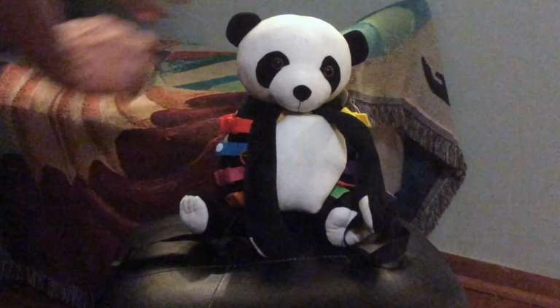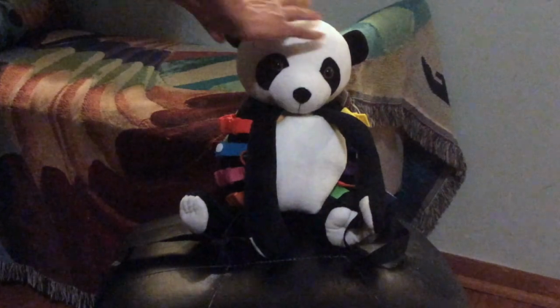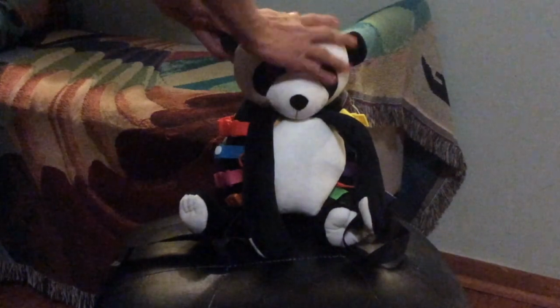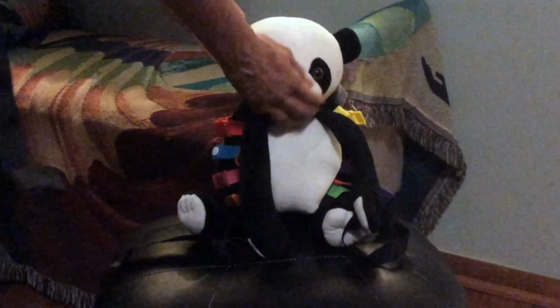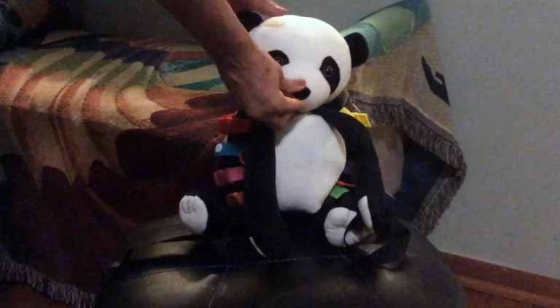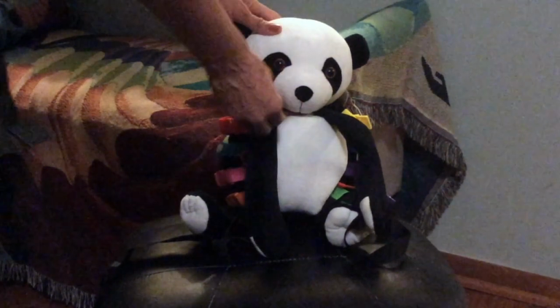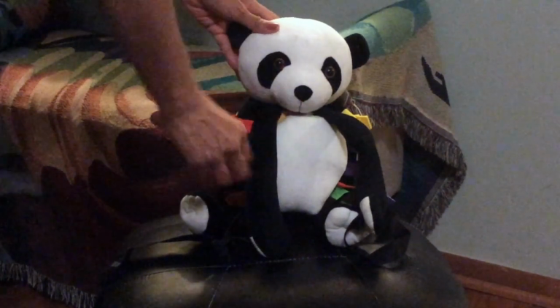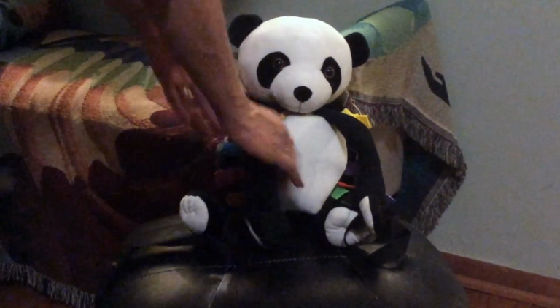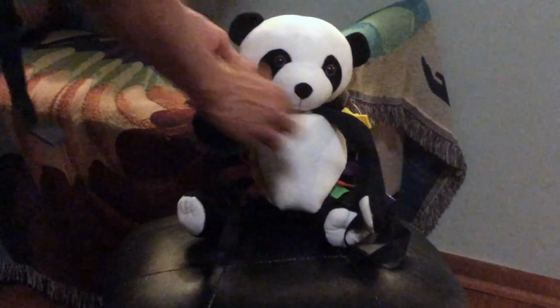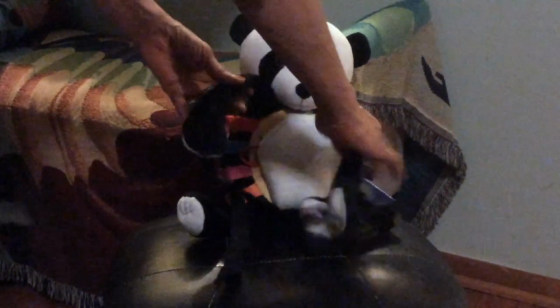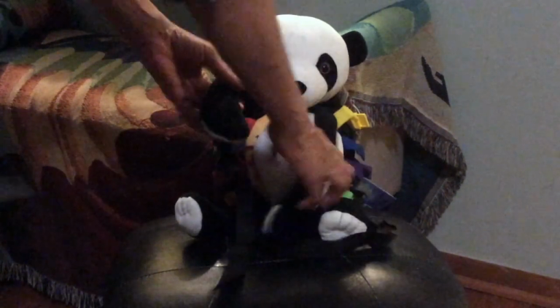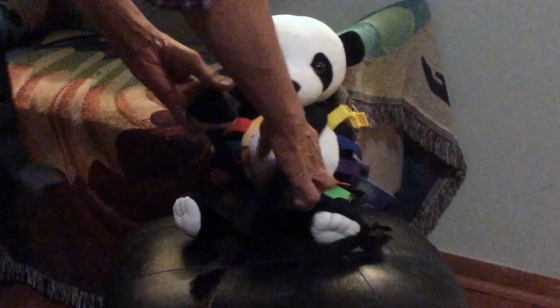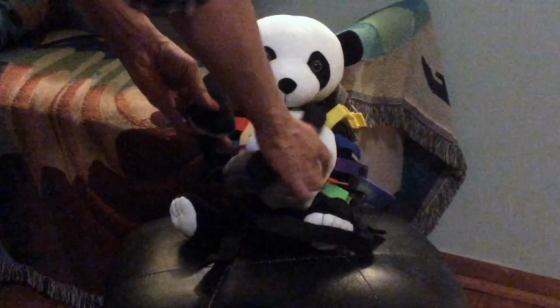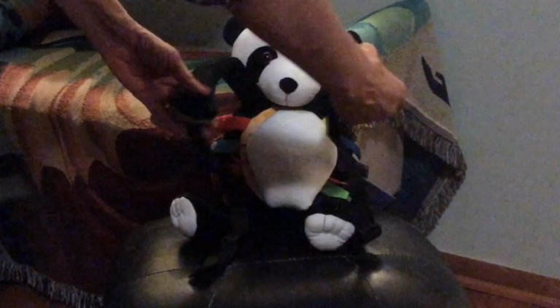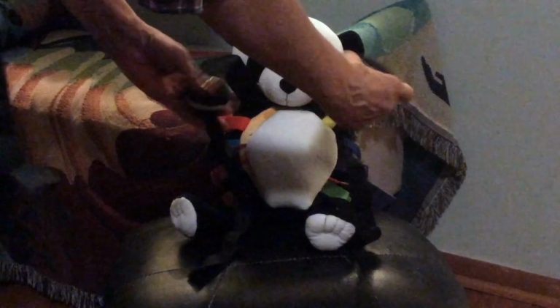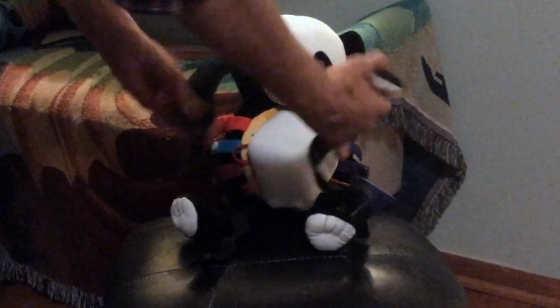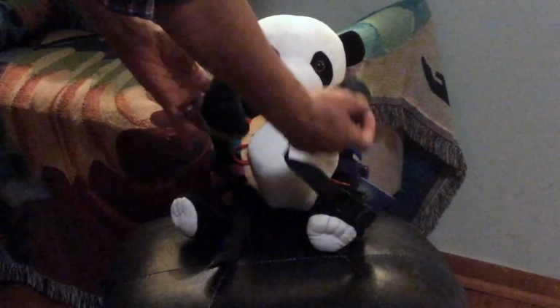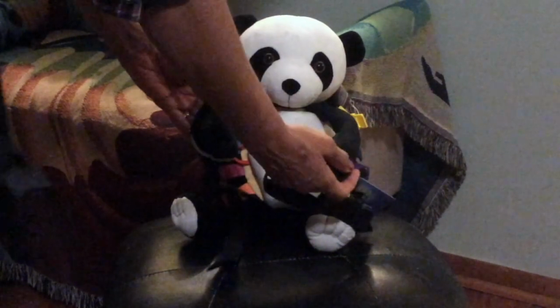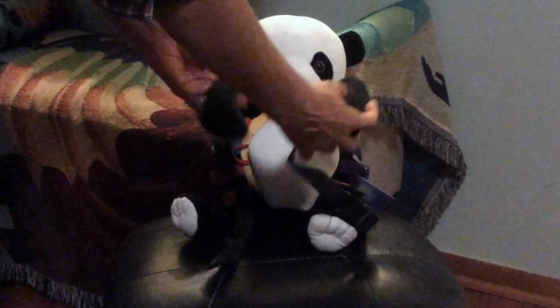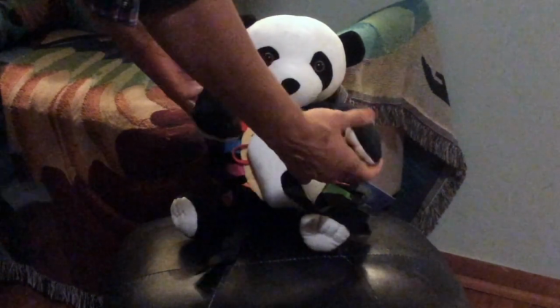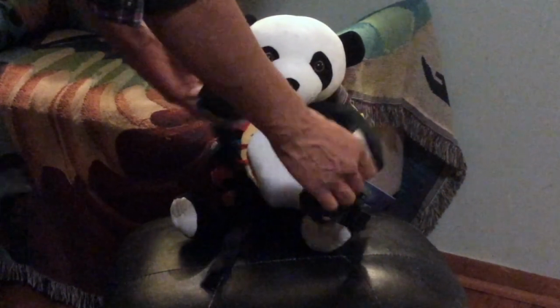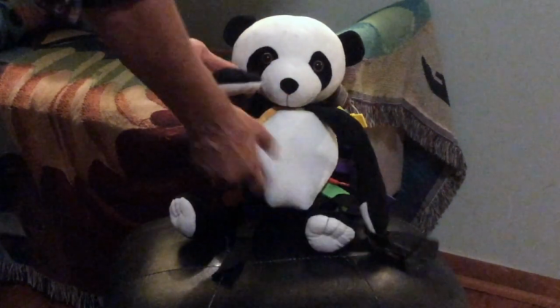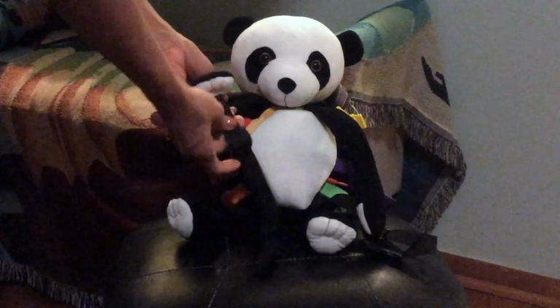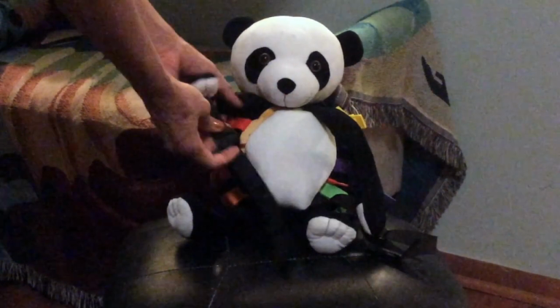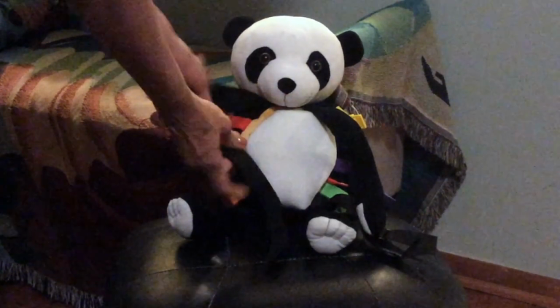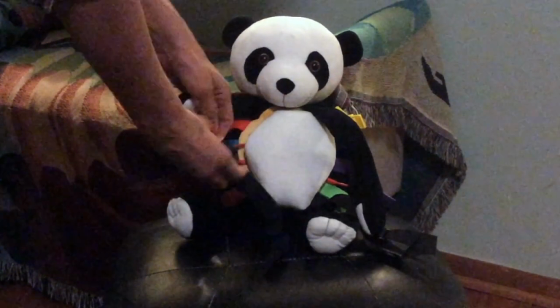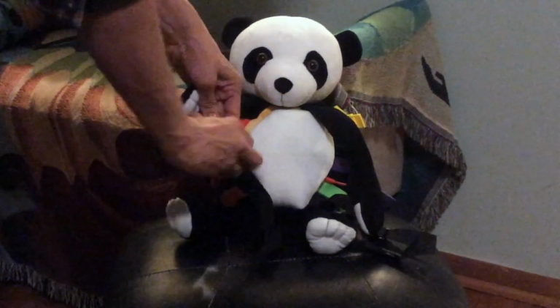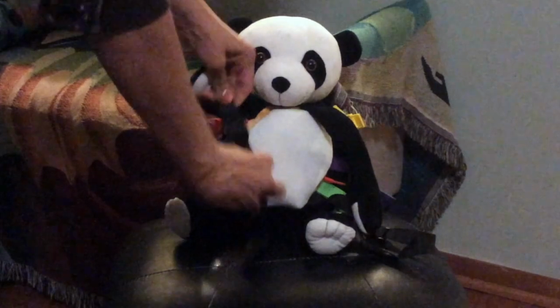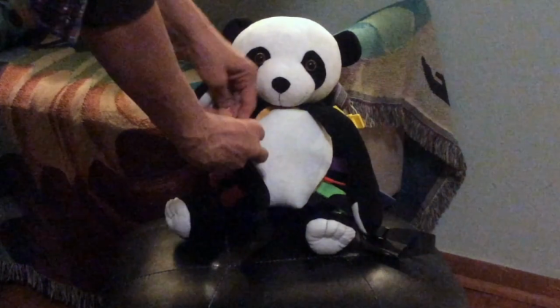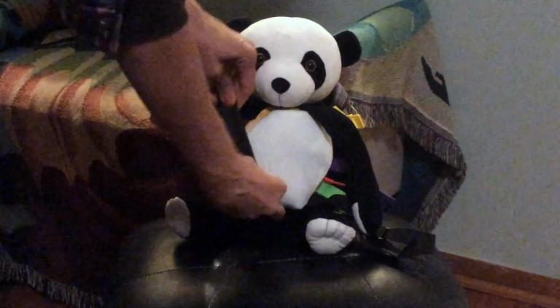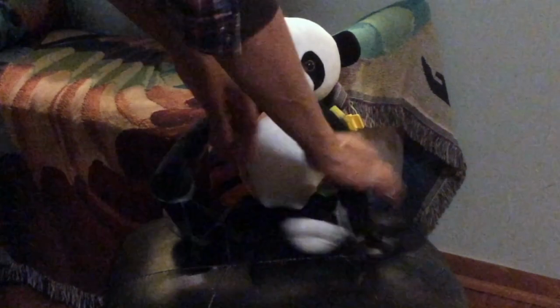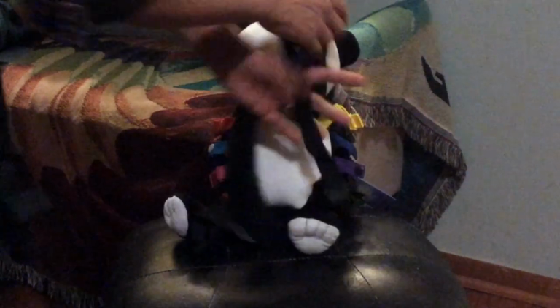It's velvety soft with two arms that go around your little one and adjustable straps on each side.